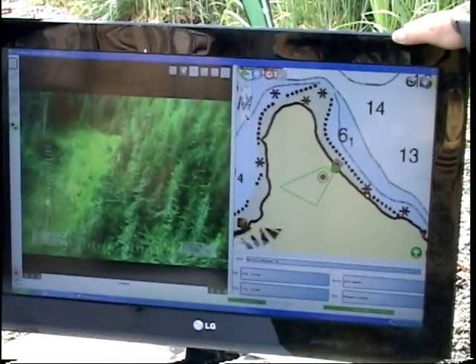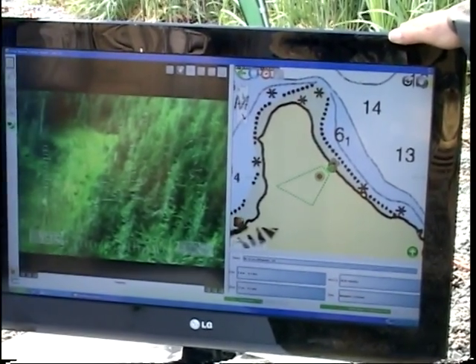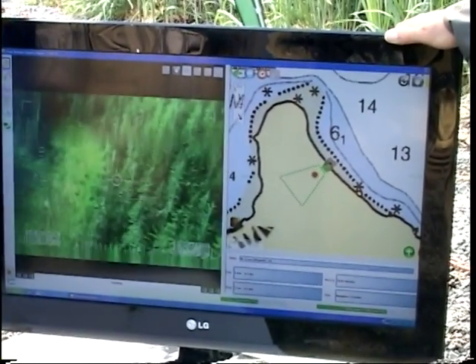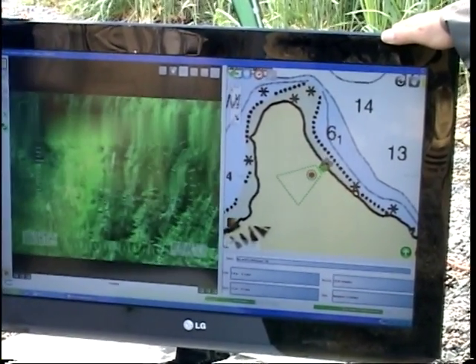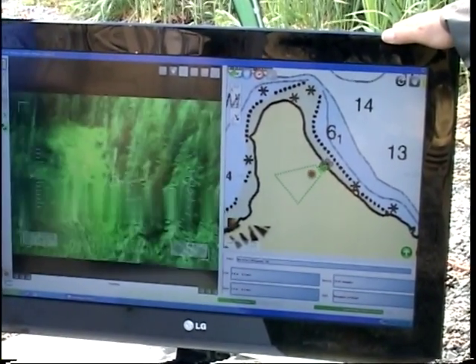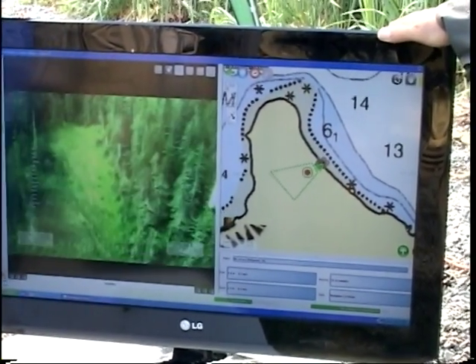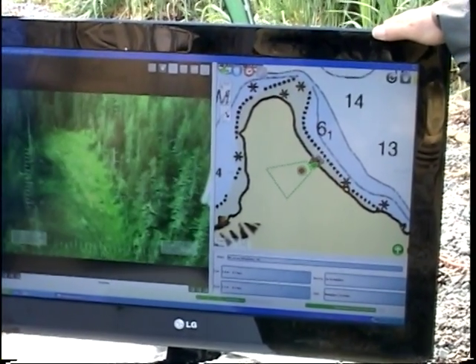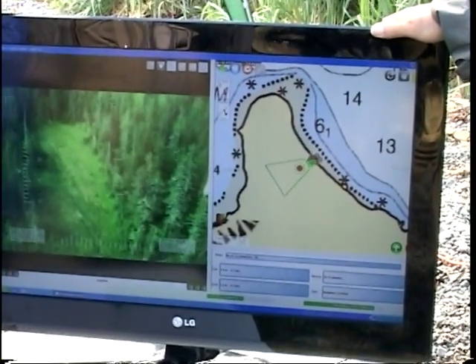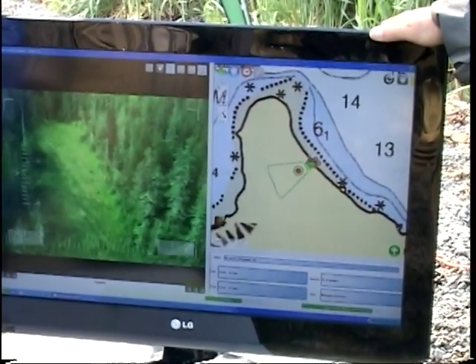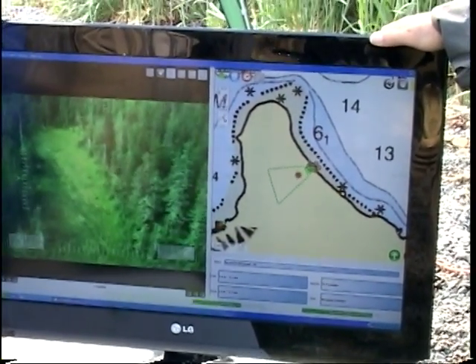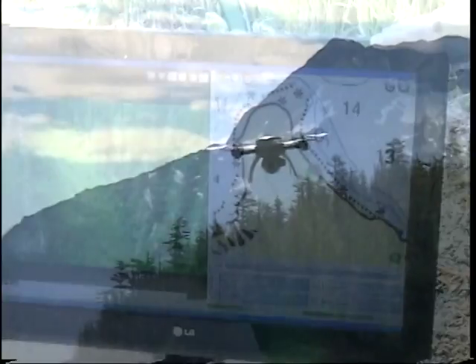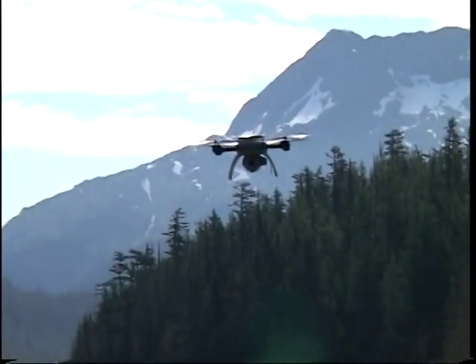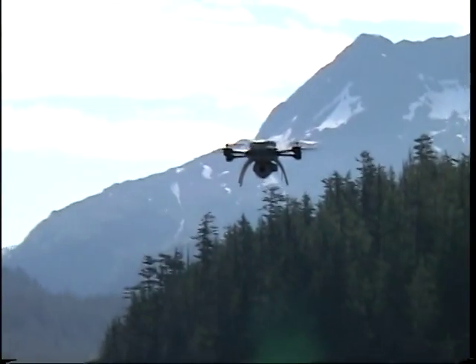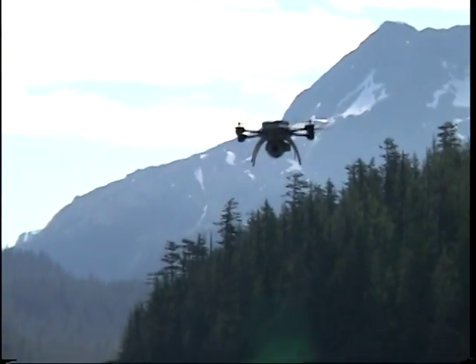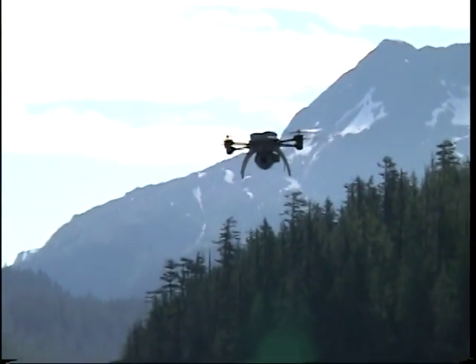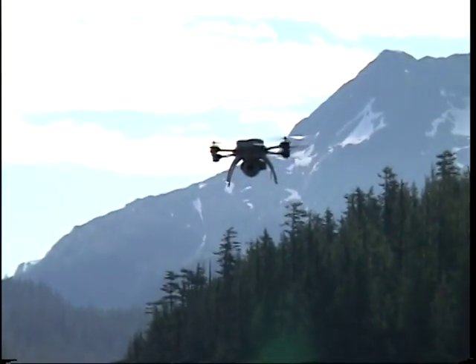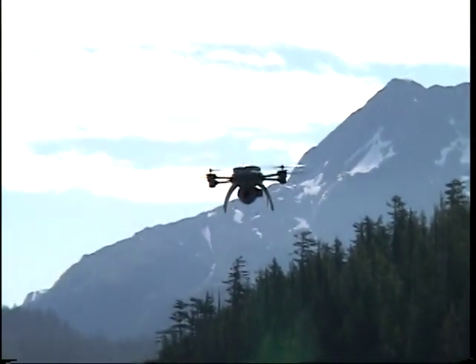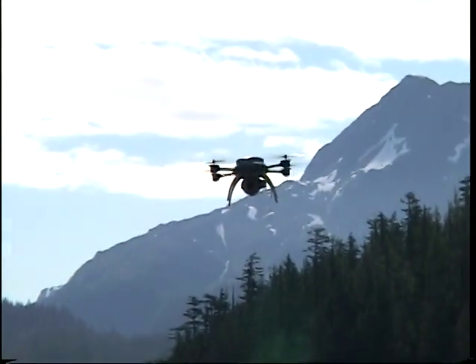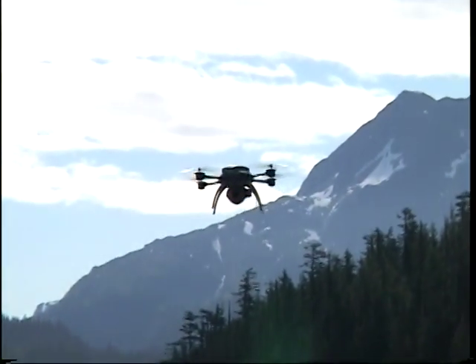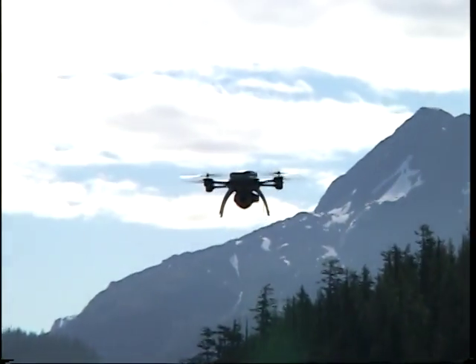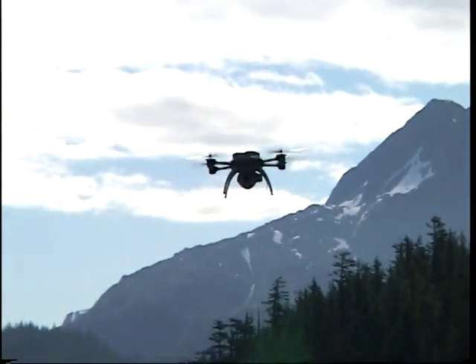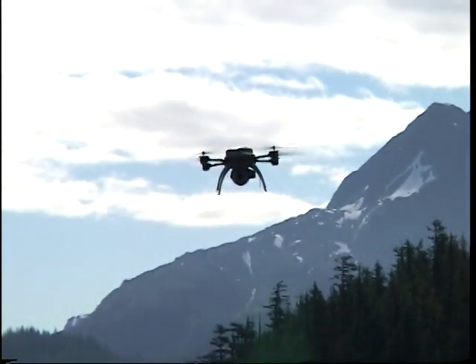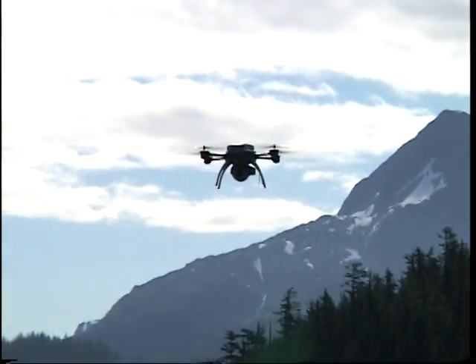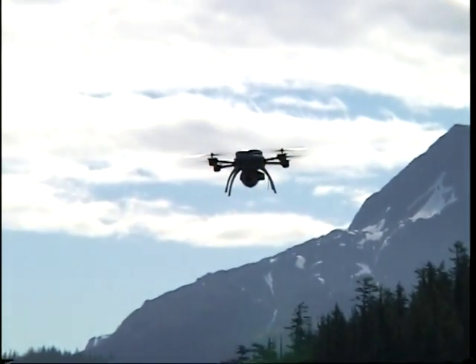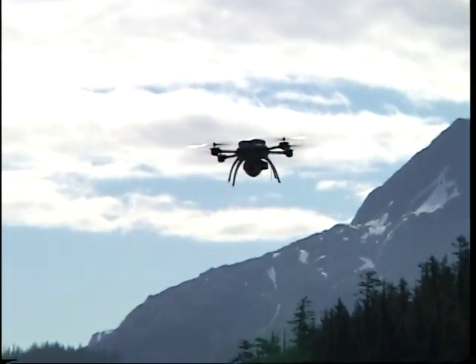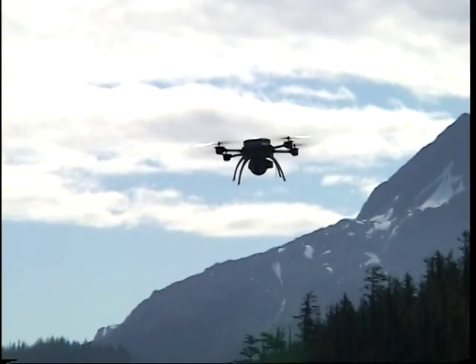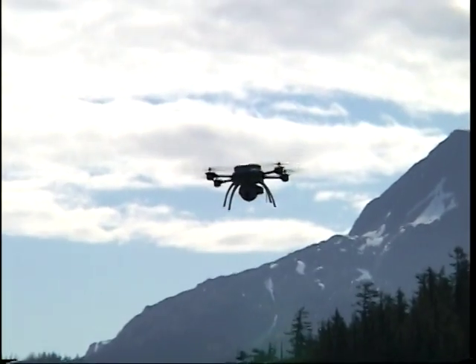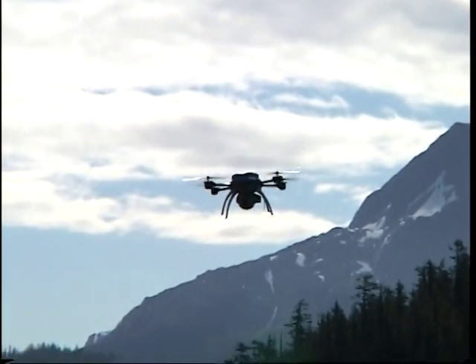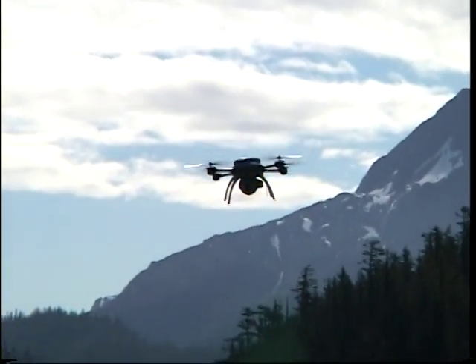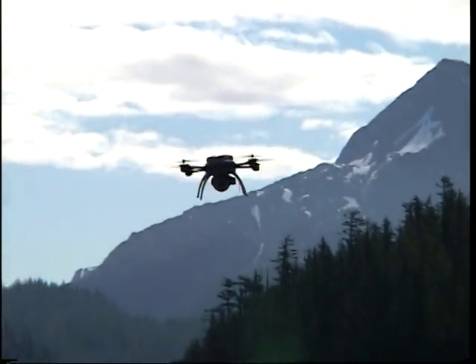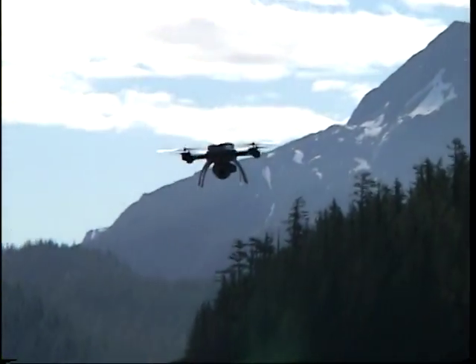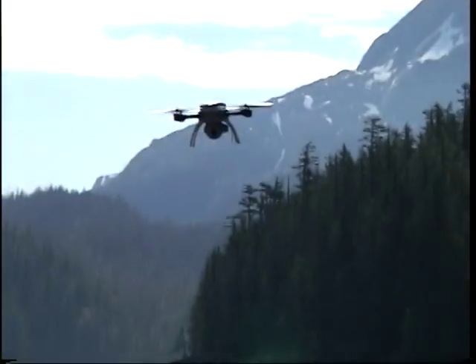You can also have different types of sensors as well. Max range is about two miles, so anything within a two mile radius, and you can go about as high as 1500 feet.